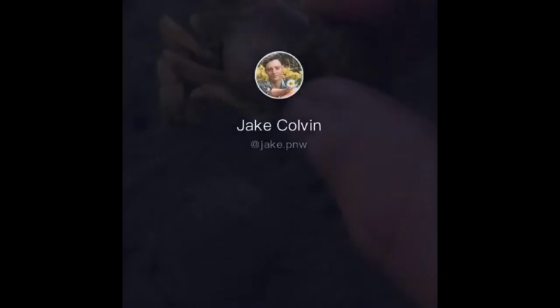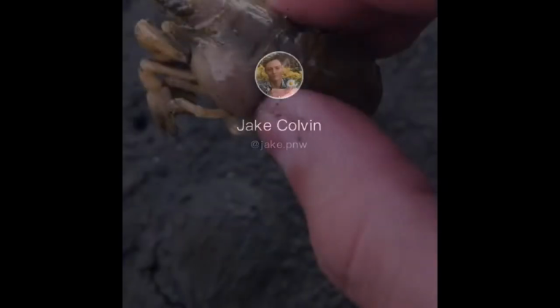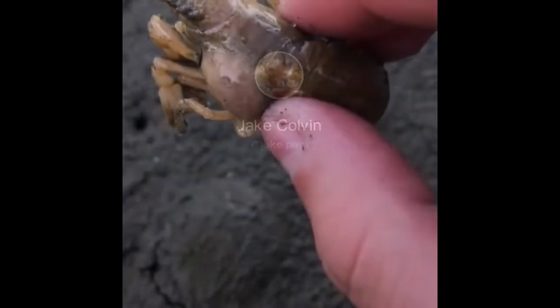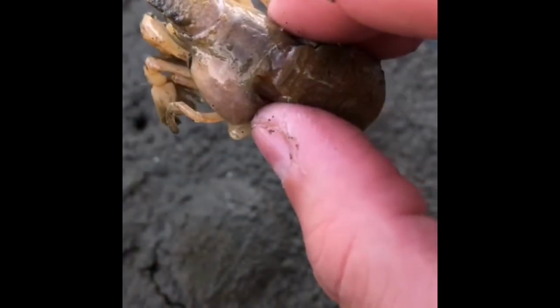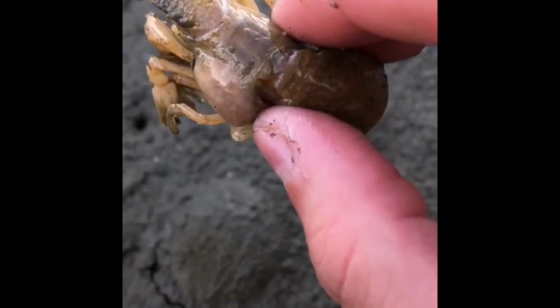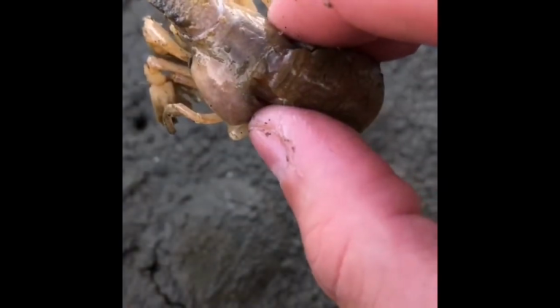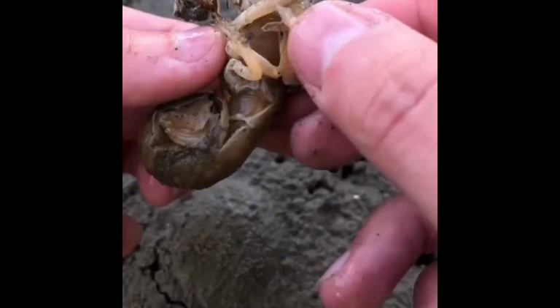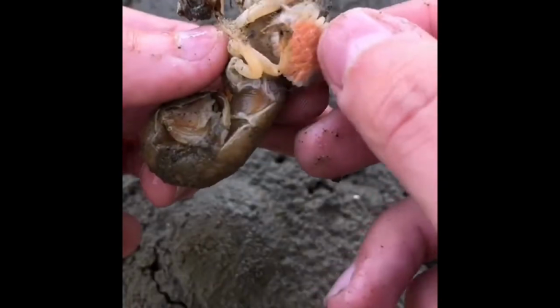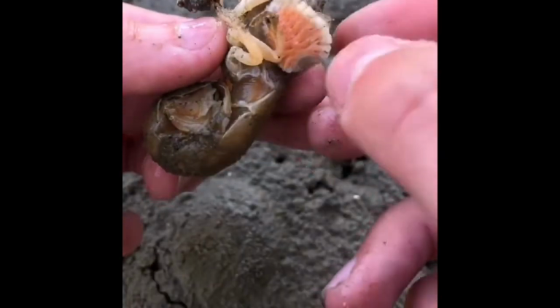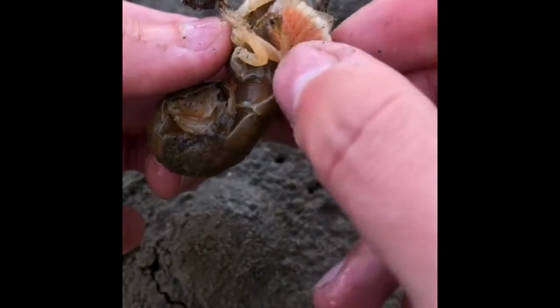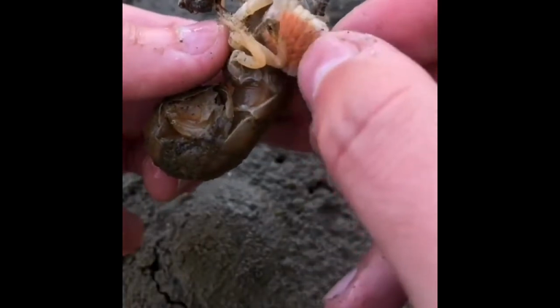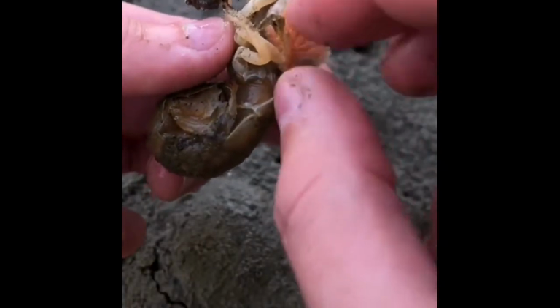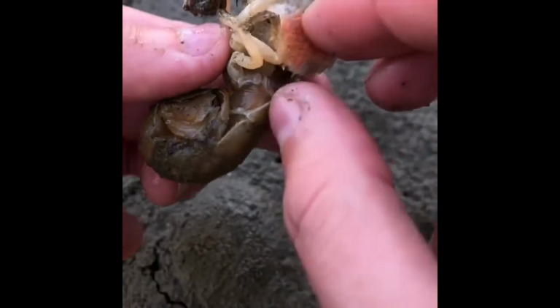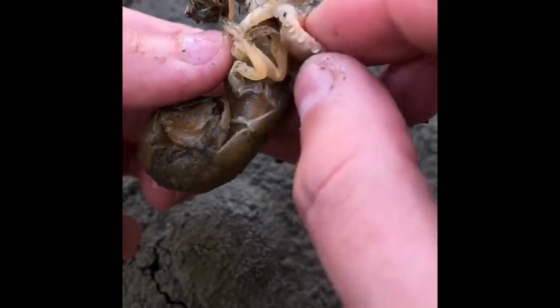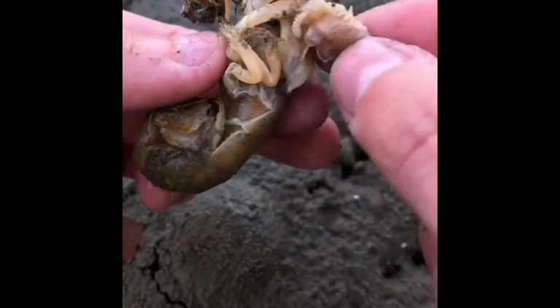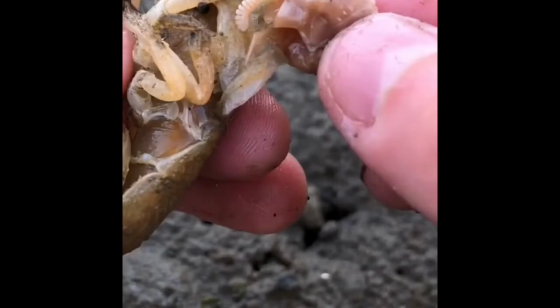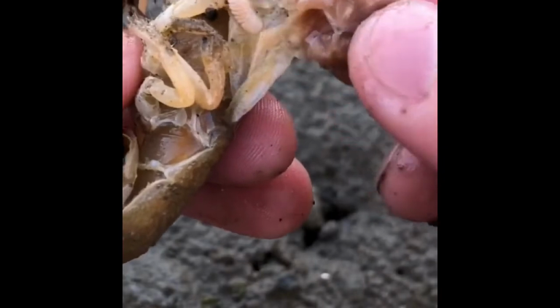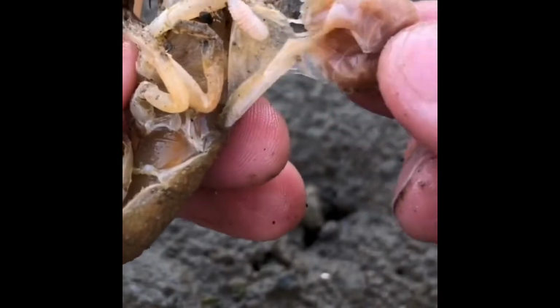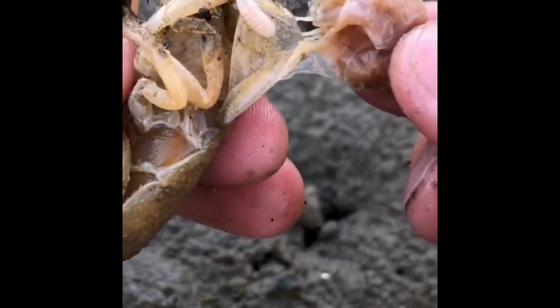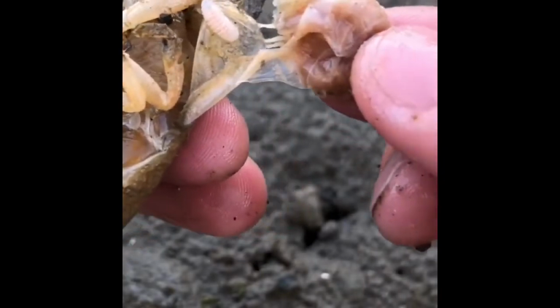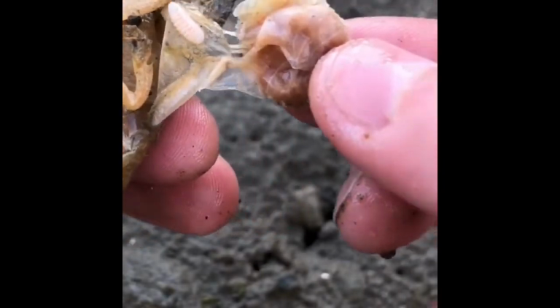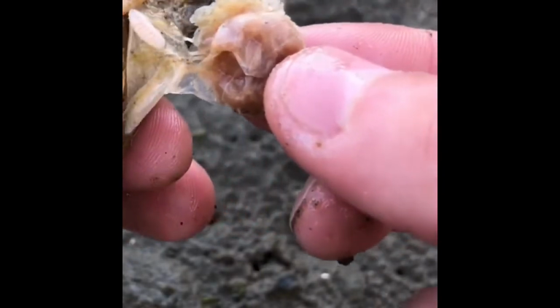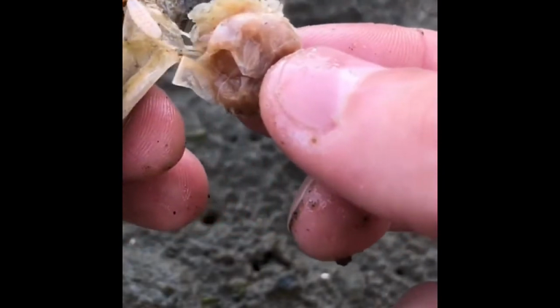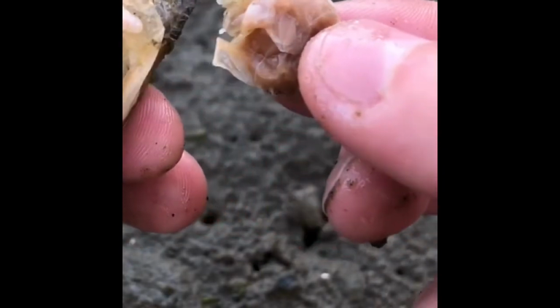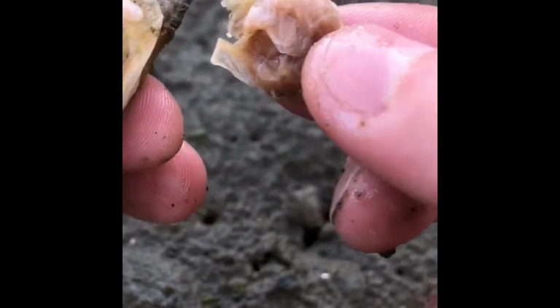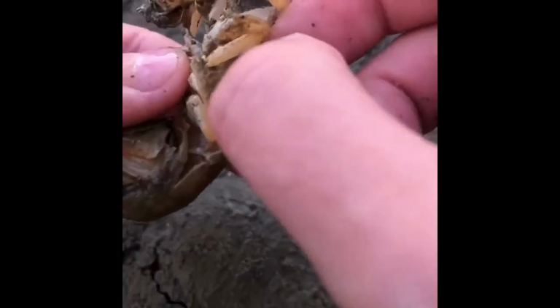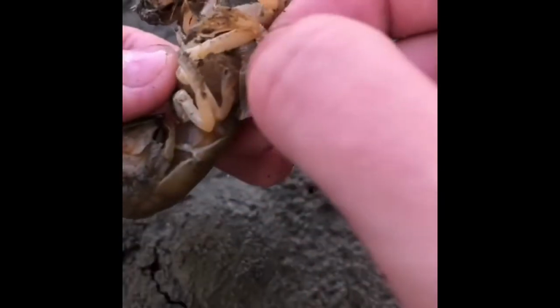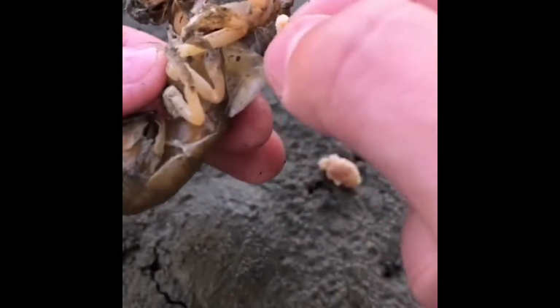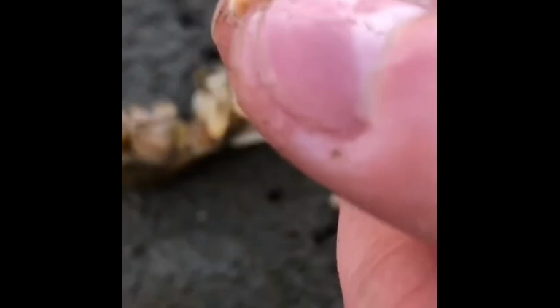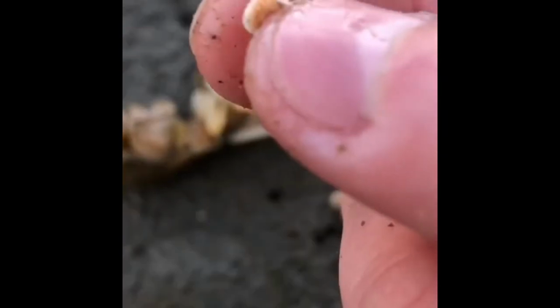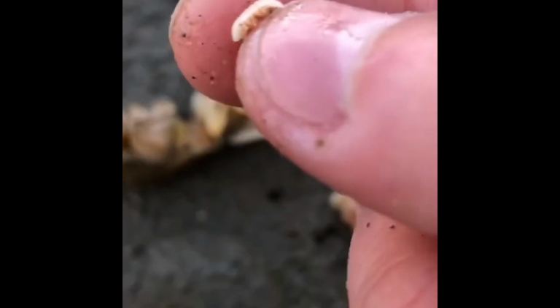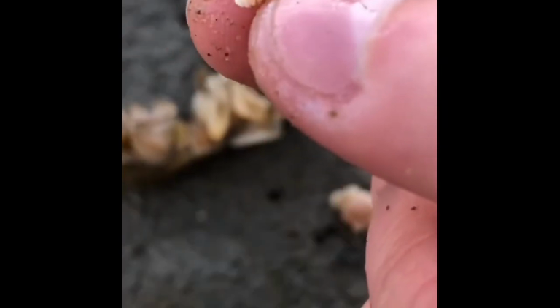Definitely don't want to watch this while you're eating, but here is your weekly dose of shrimp parasite removal. This is an invasive parasite that does not belong in this part of the world — definitely not on this shrimp. So we're taking it out.